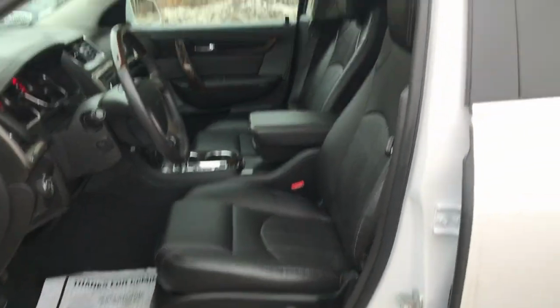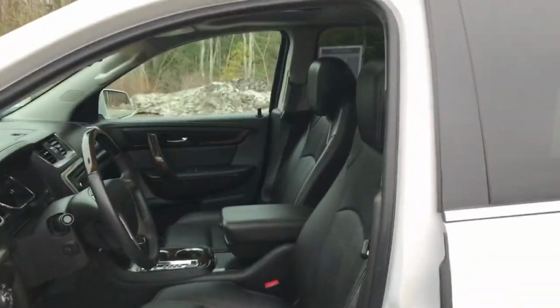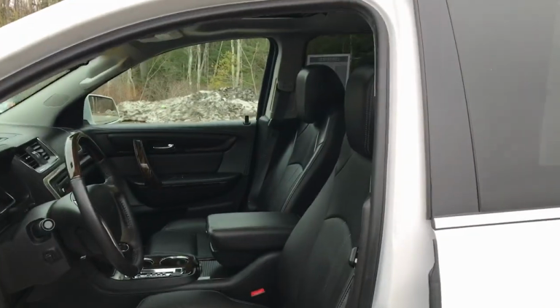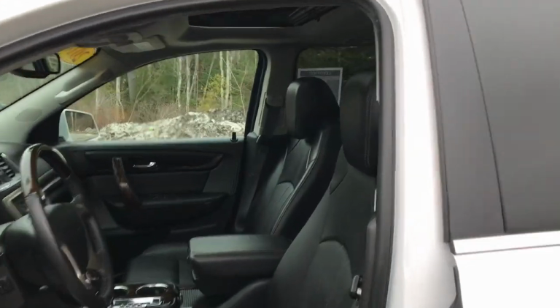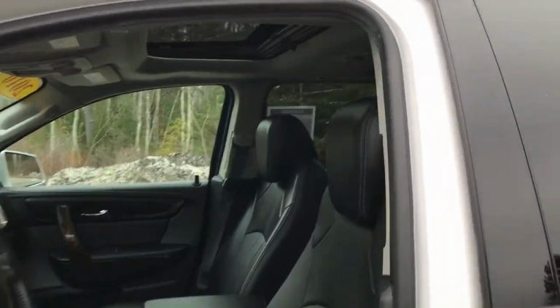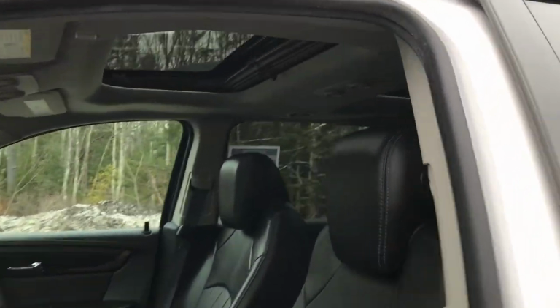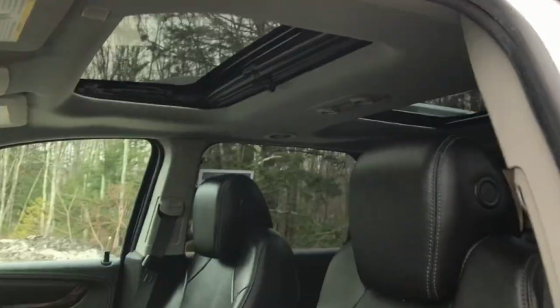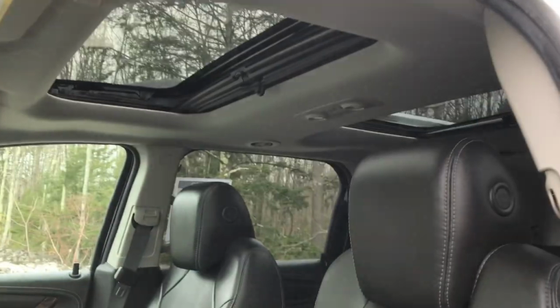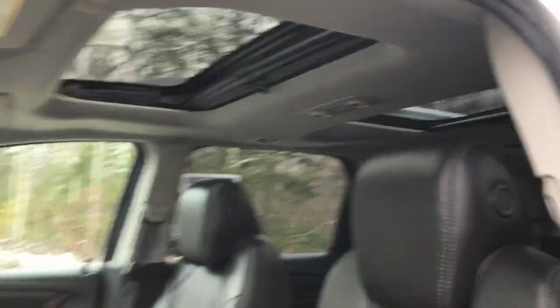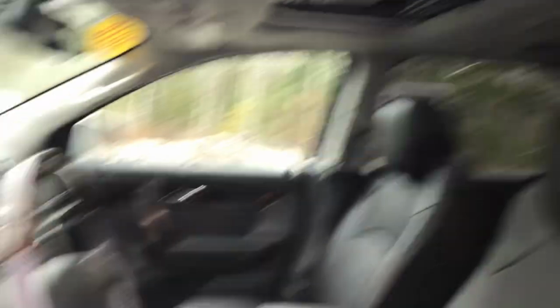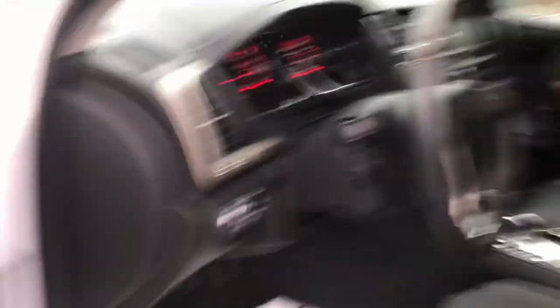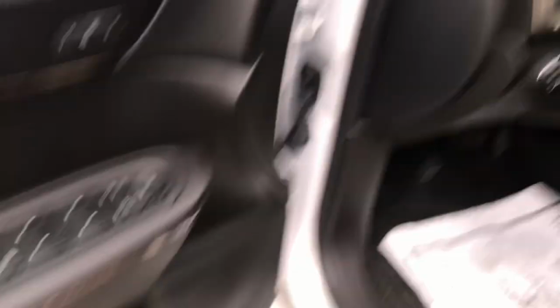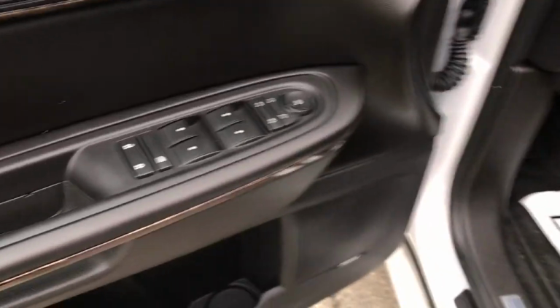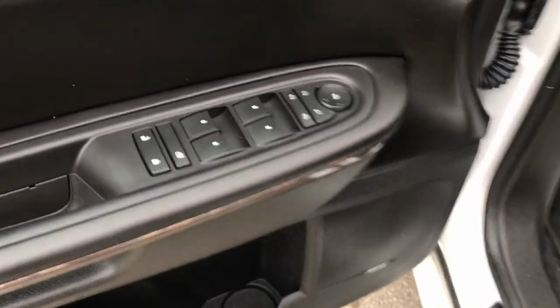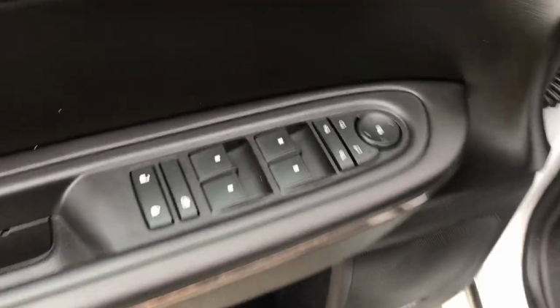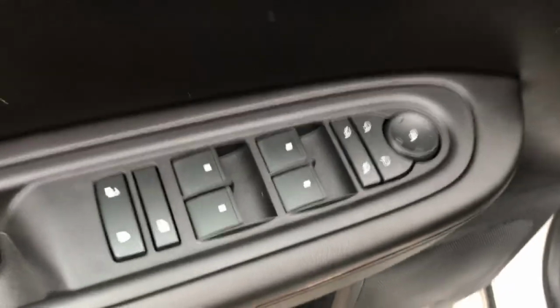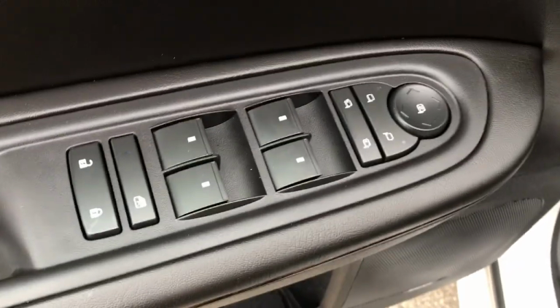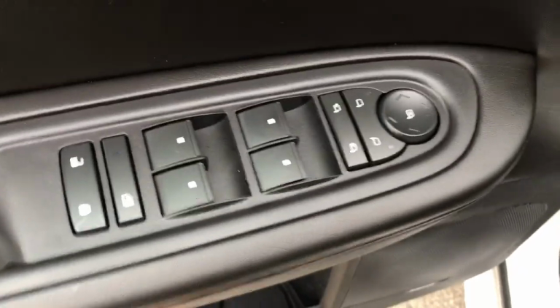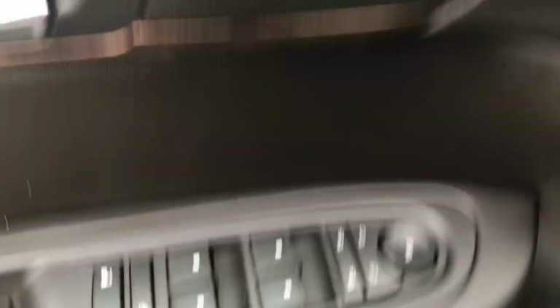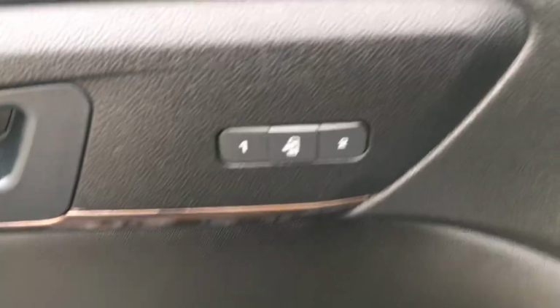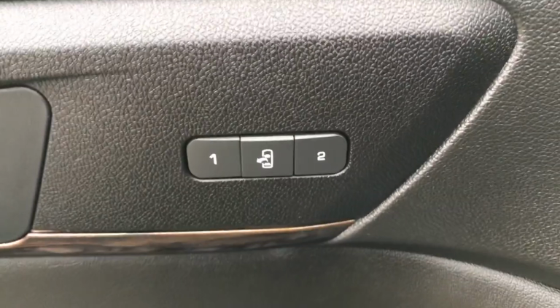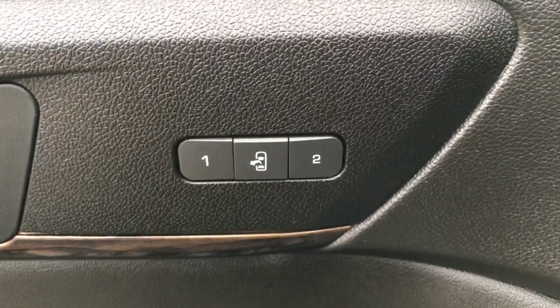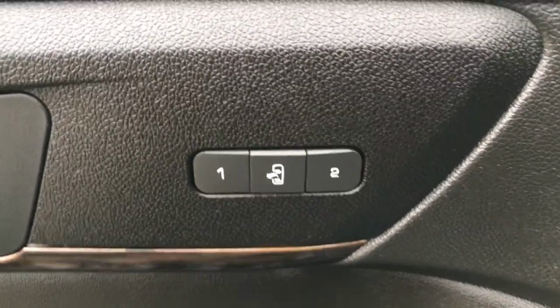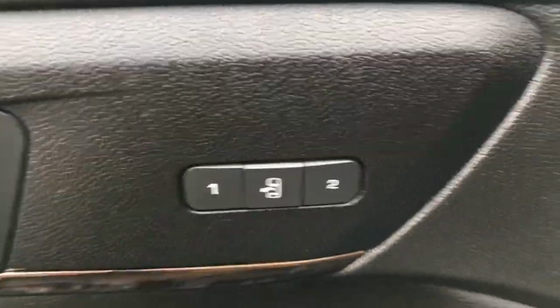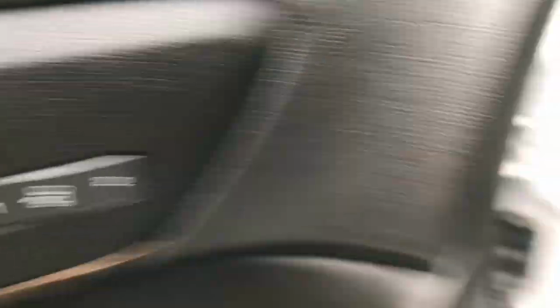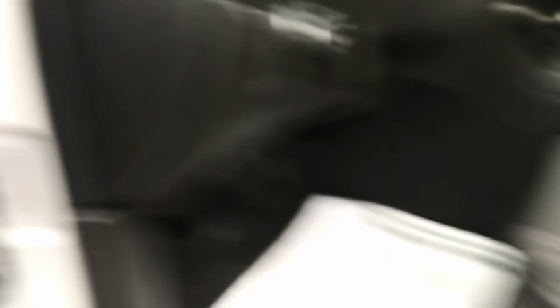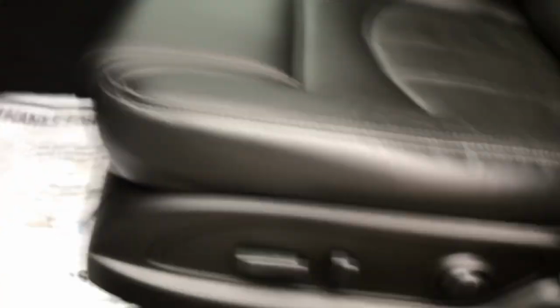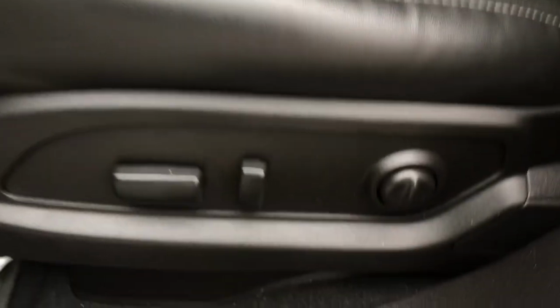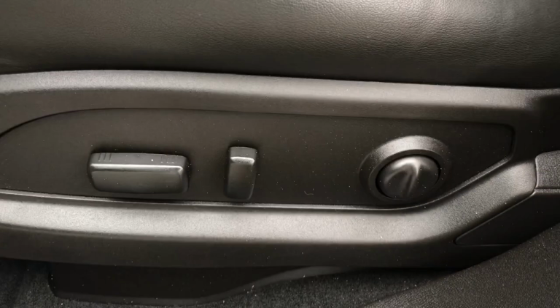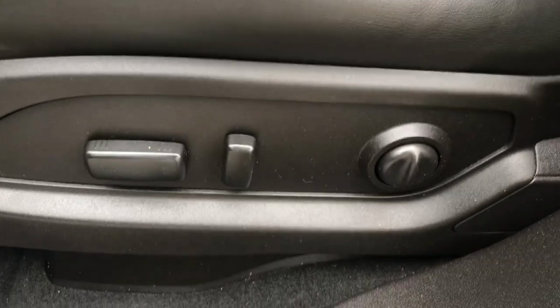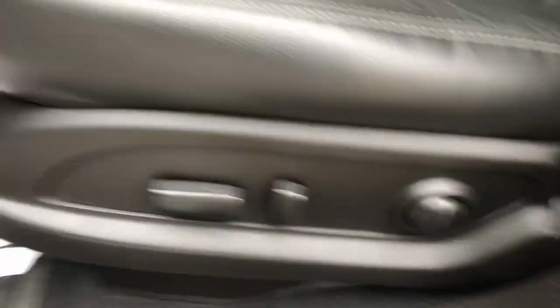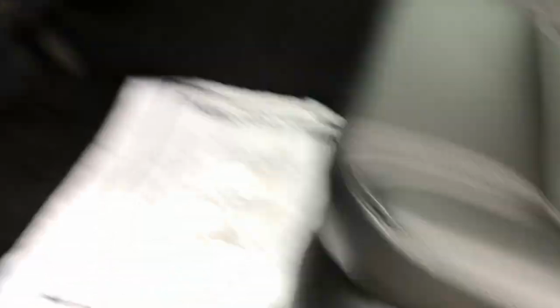It's got your black leather interior, dual panel sunroof up top, and here on the driver door panel you've got your power windows, mirrors, and locks. You also got your memory settings for your driver seat and the power seat controls there.